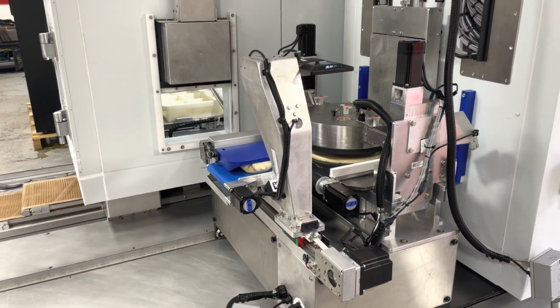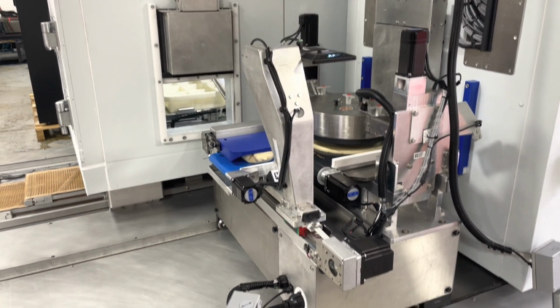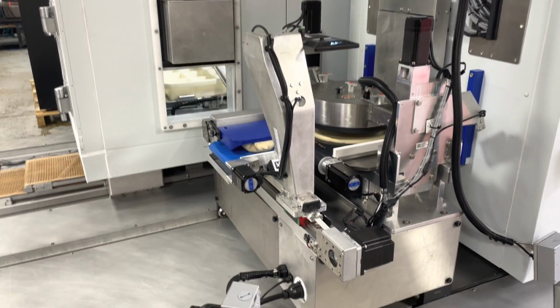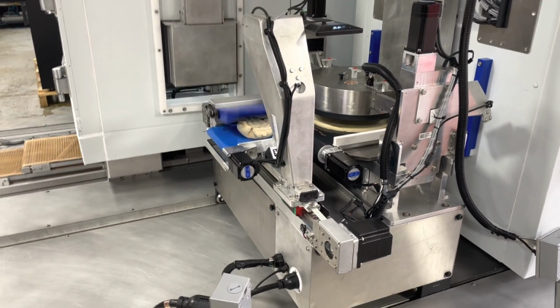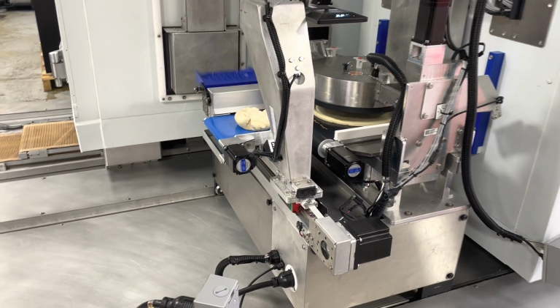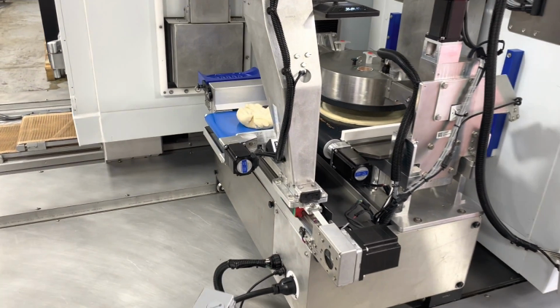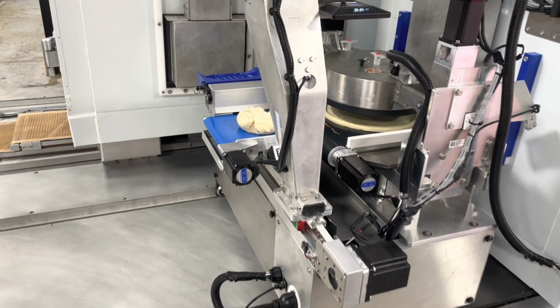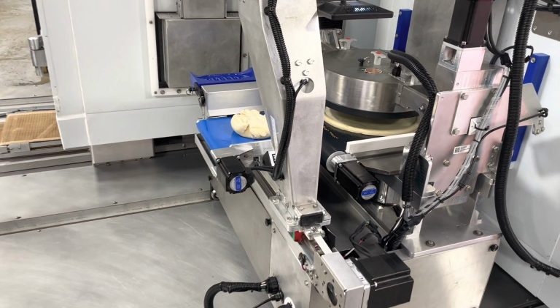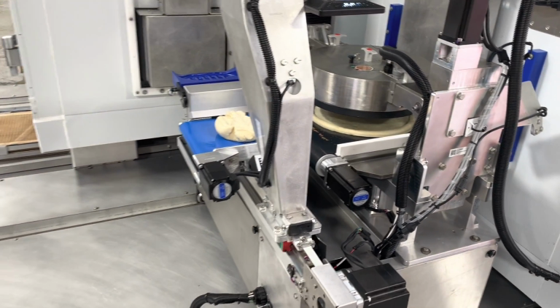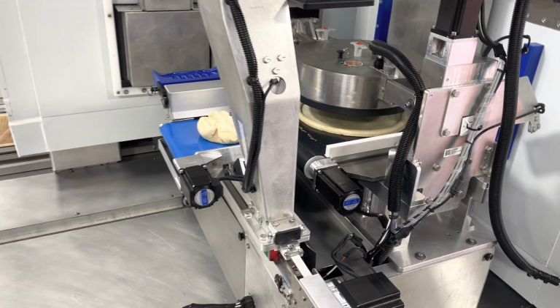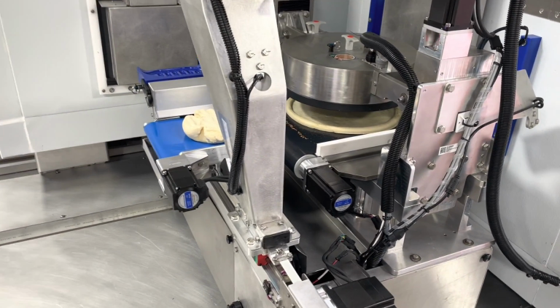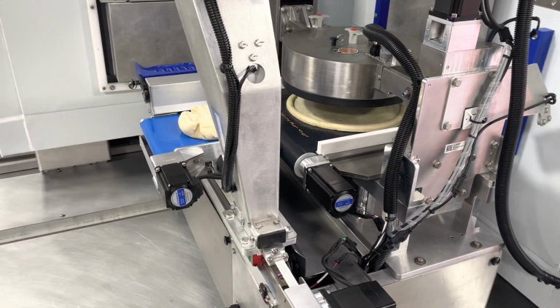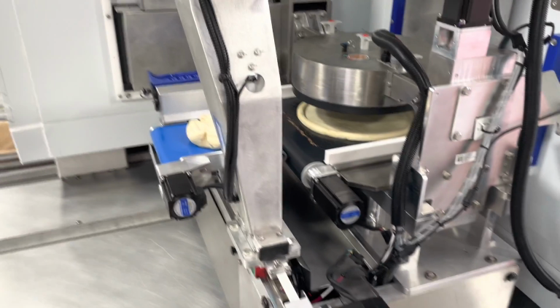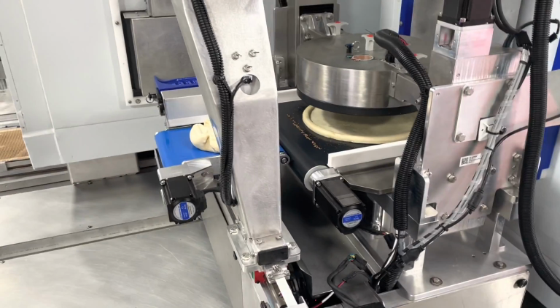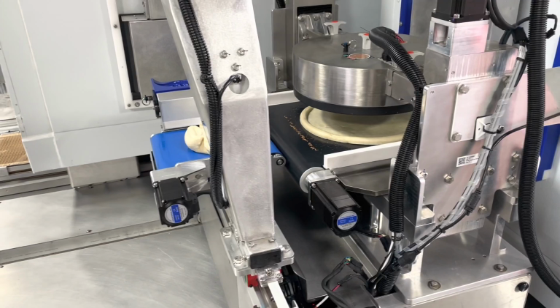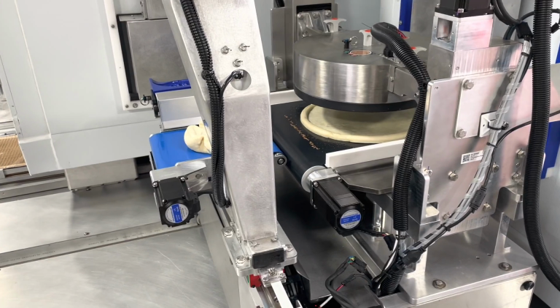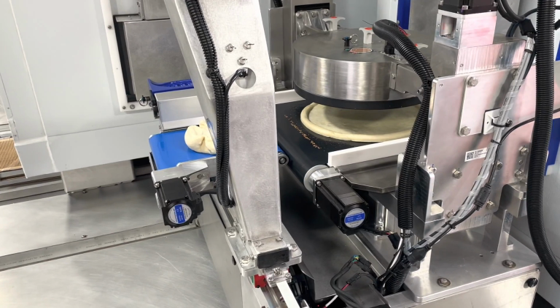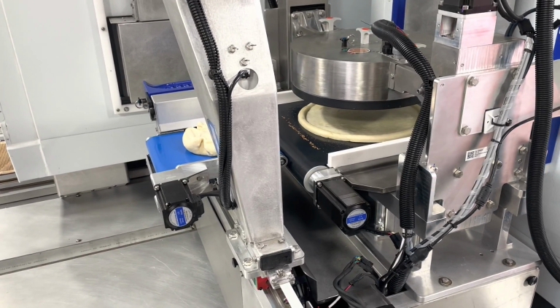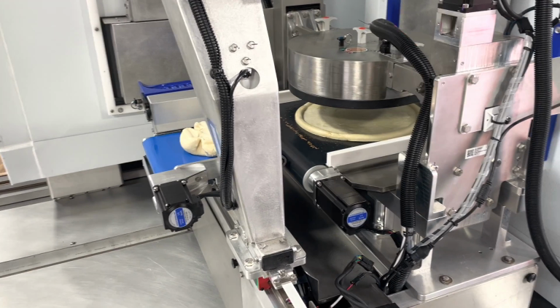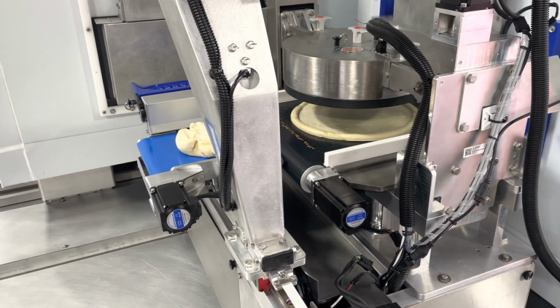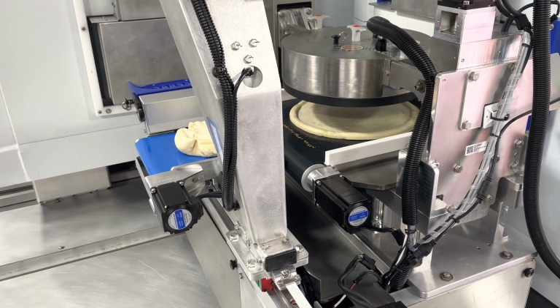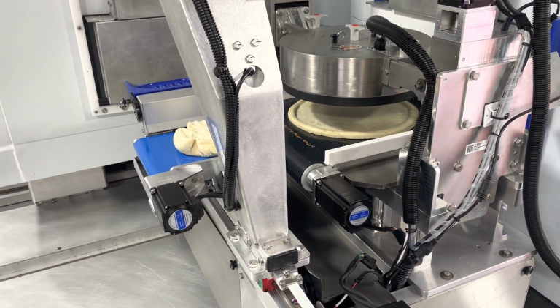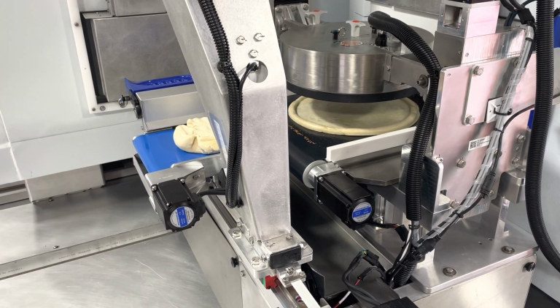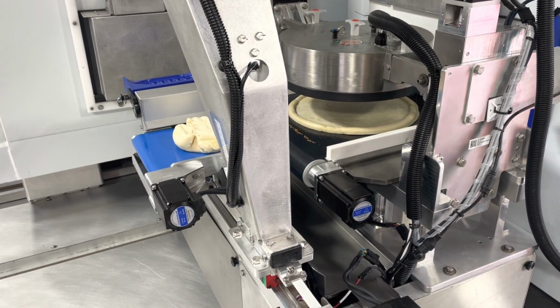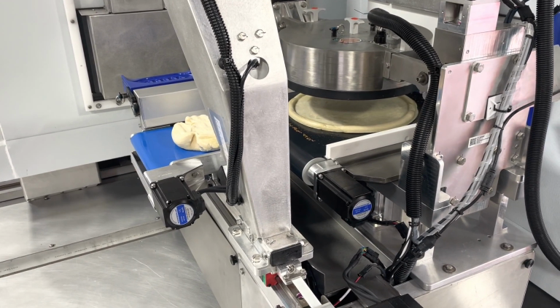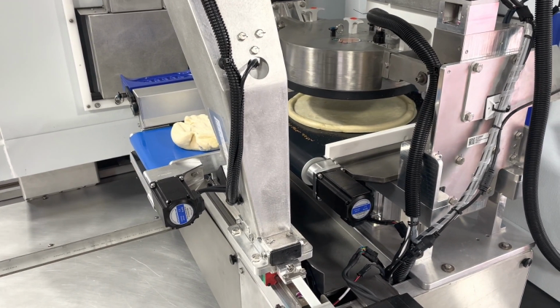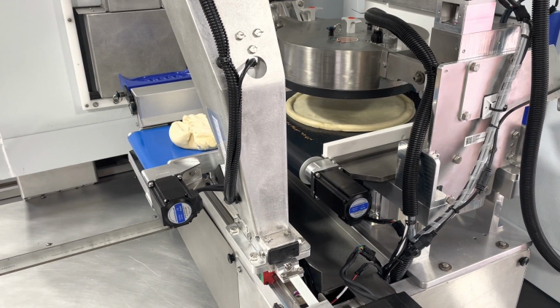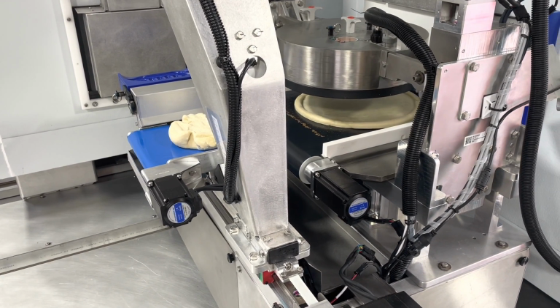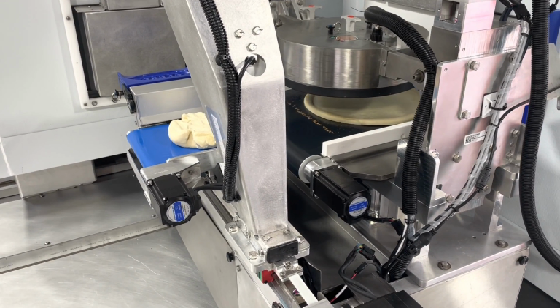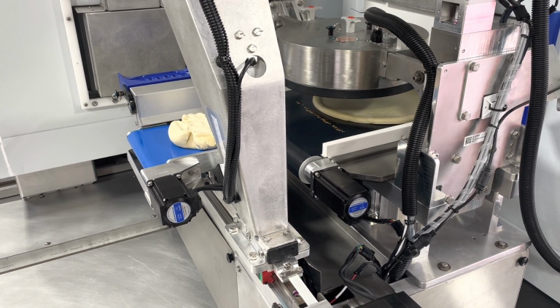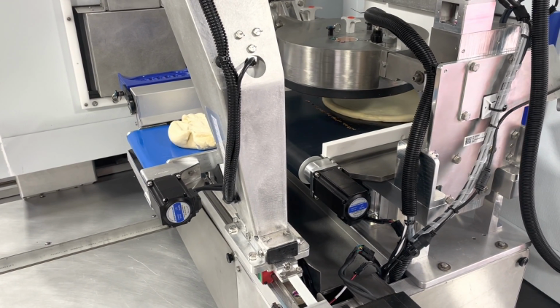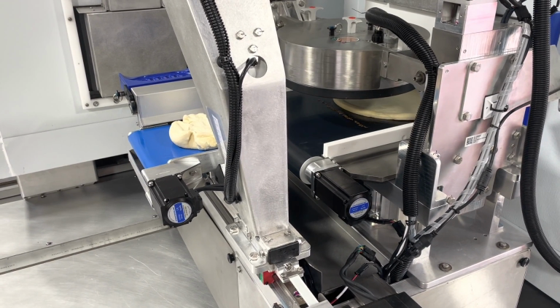There's actually a vision system here that identifies the center of the dough ball. The dough ball then moves into the dough press room.